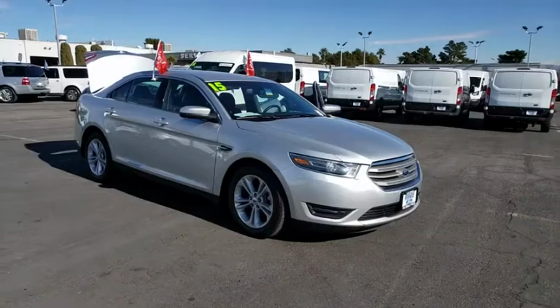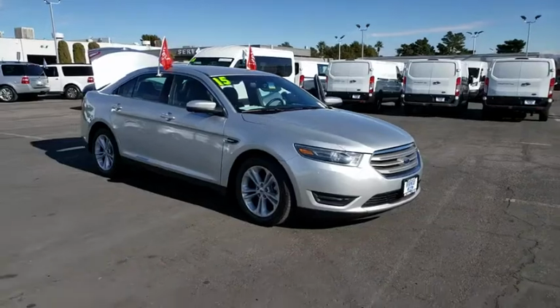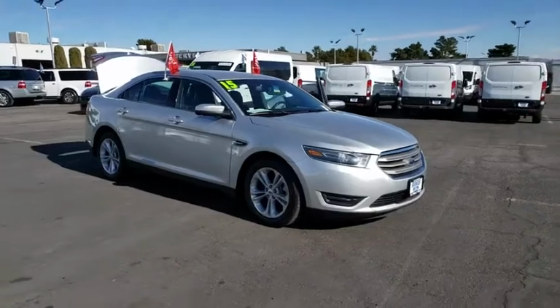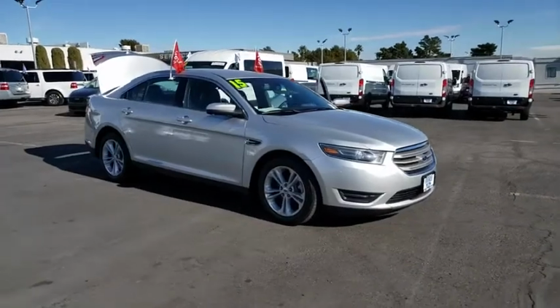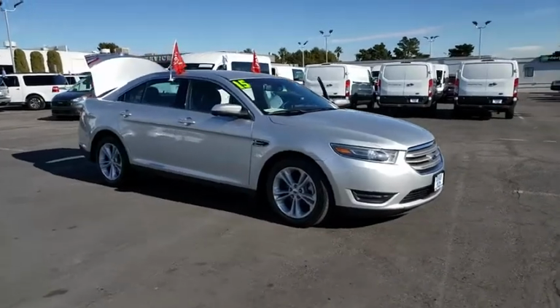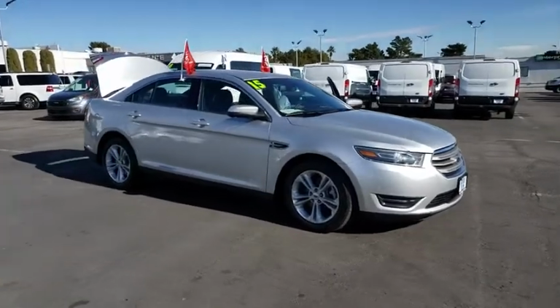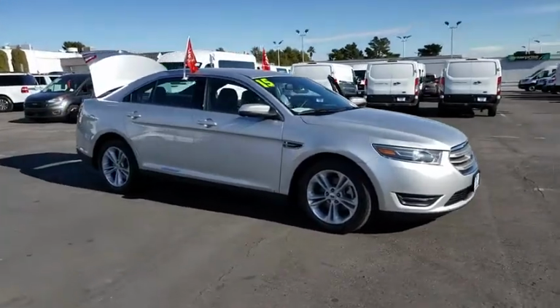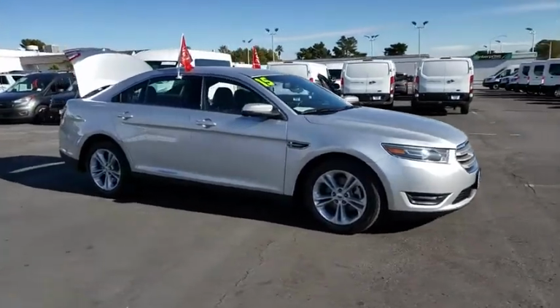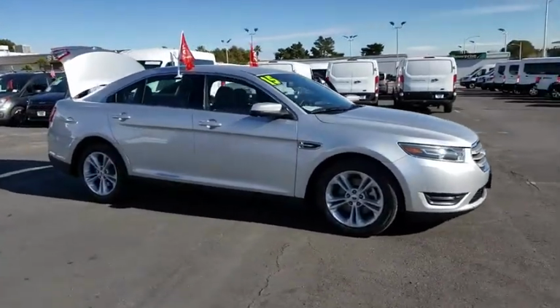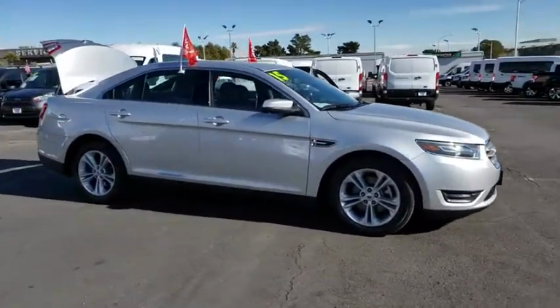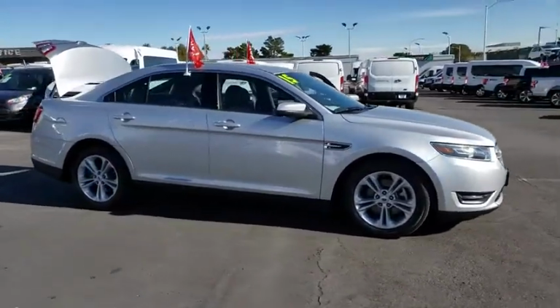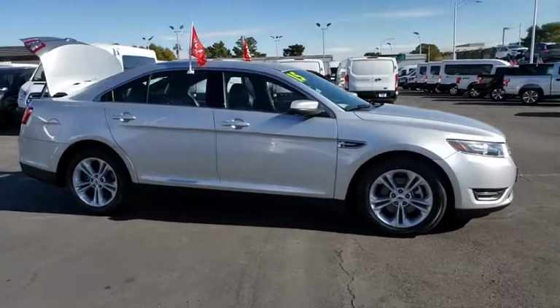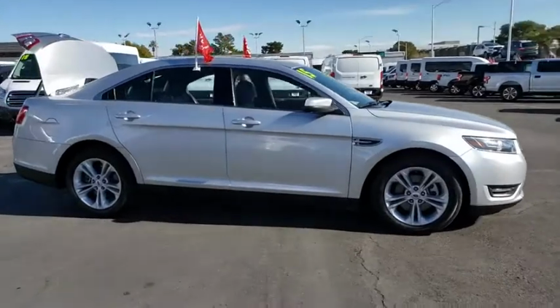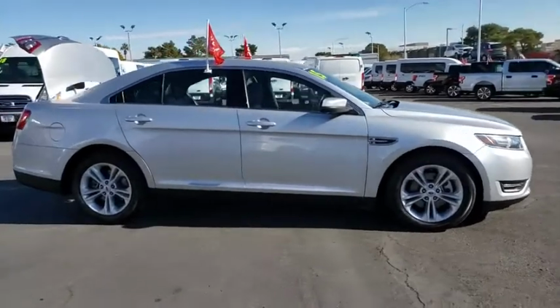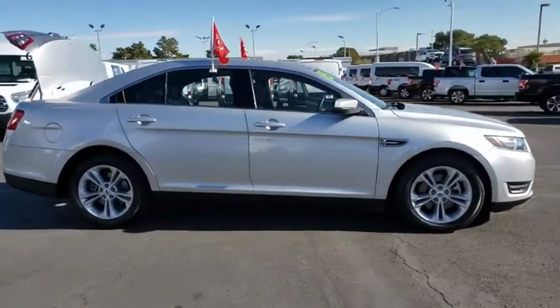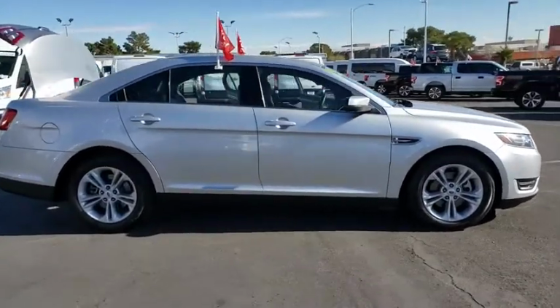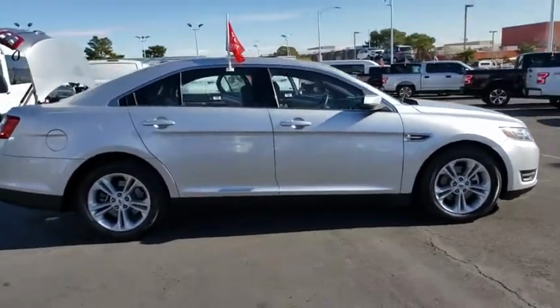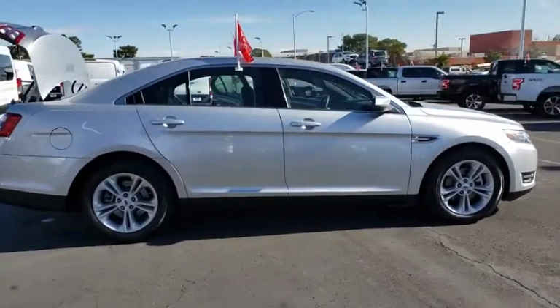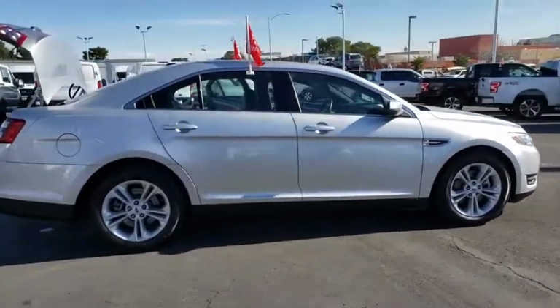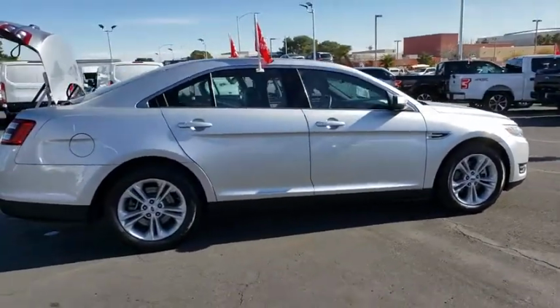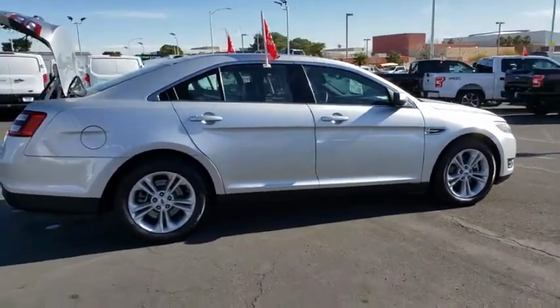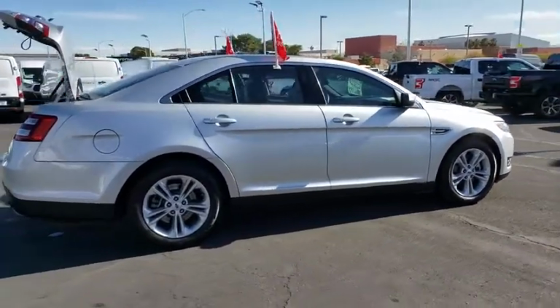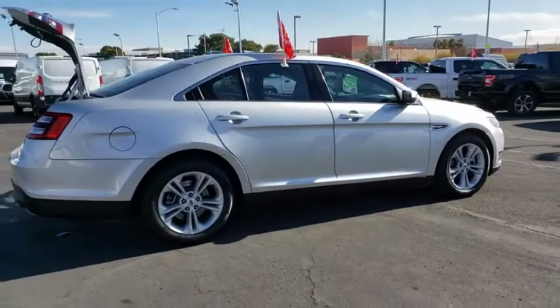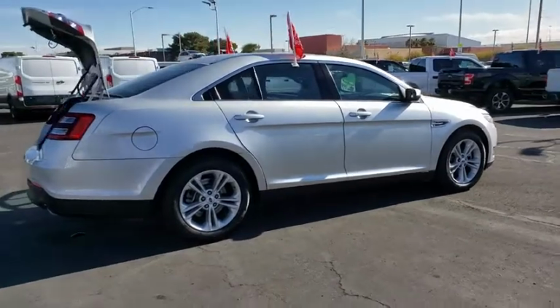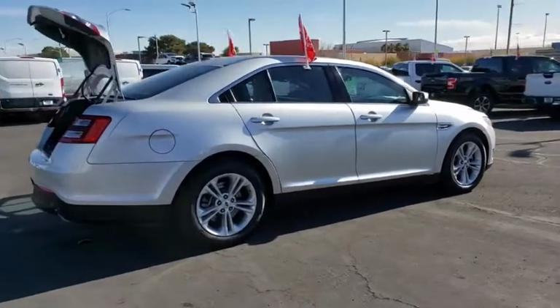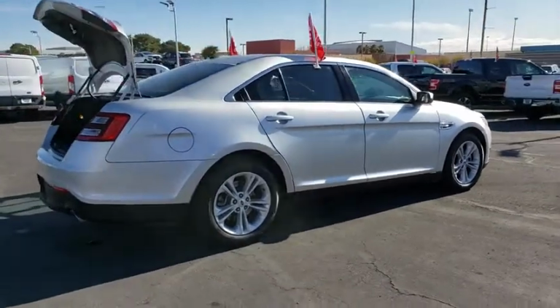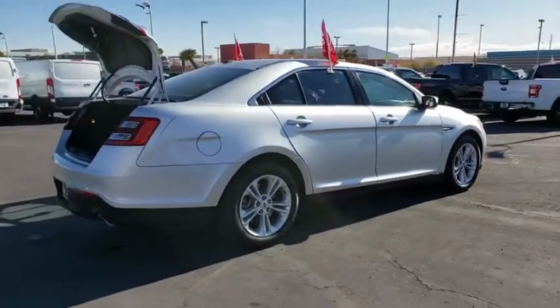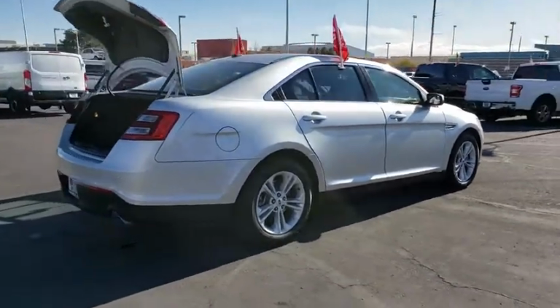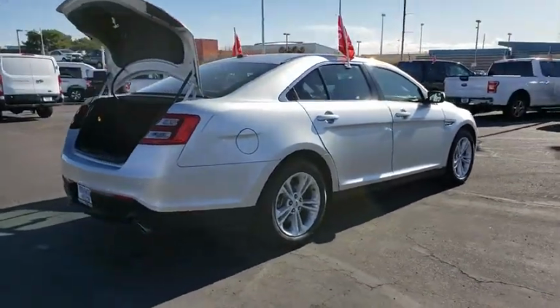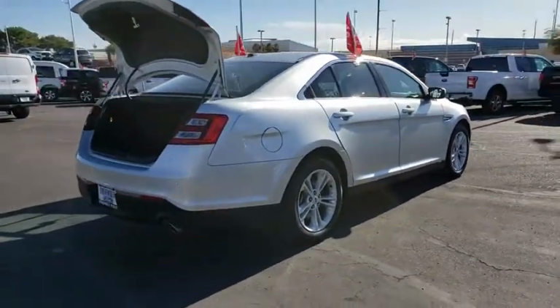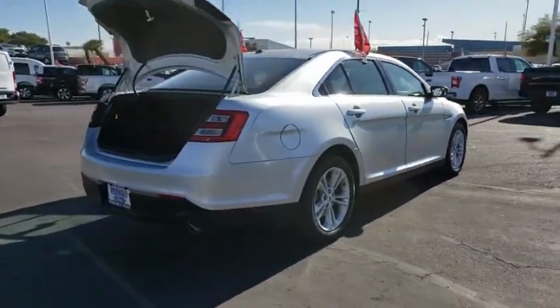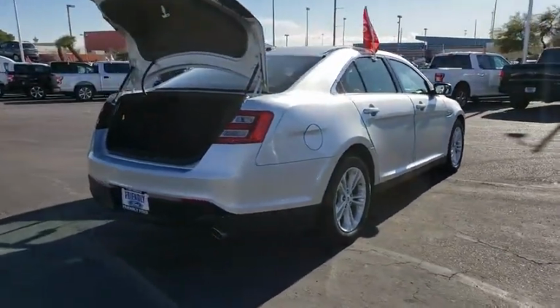Stop by and take a look at the 2015 Ford Taurus. Crafted by an obsessive engineering and design team, the Taurus was created to compete with some of the world's best. This vehicle has less than 35,000 miles.